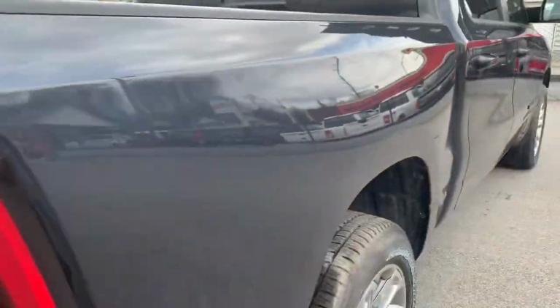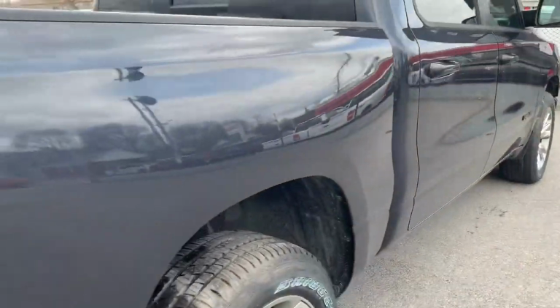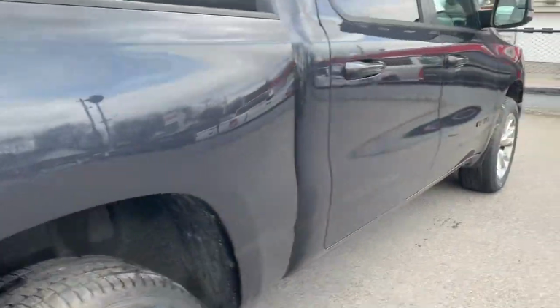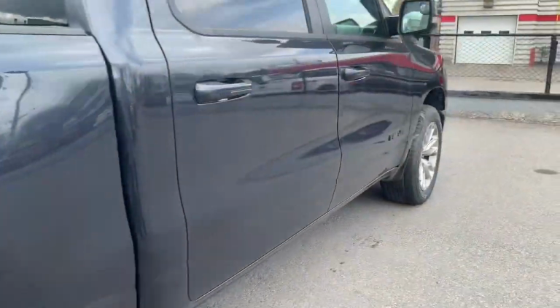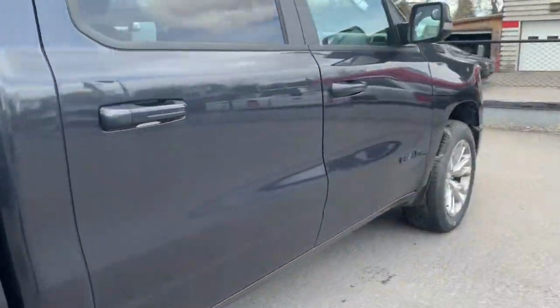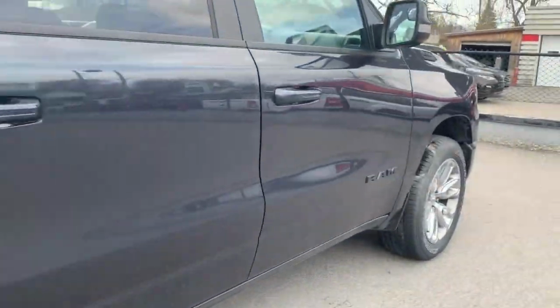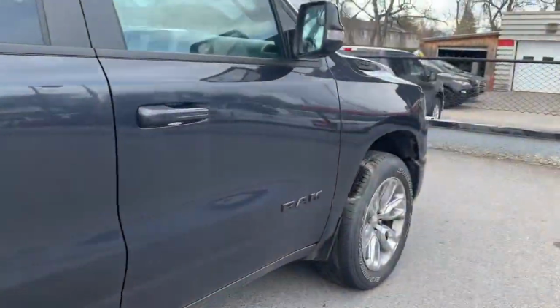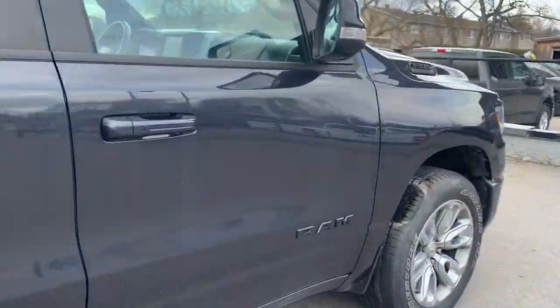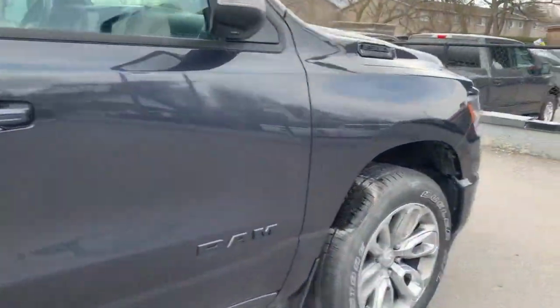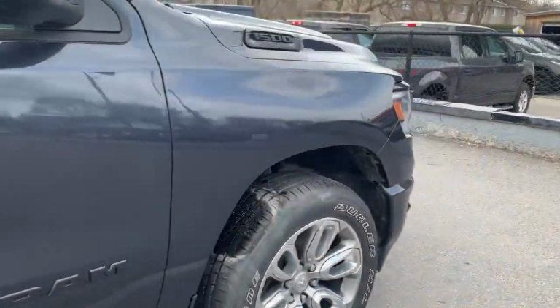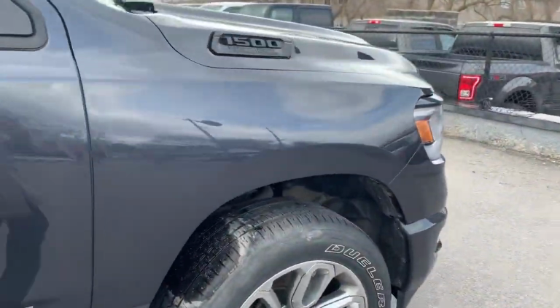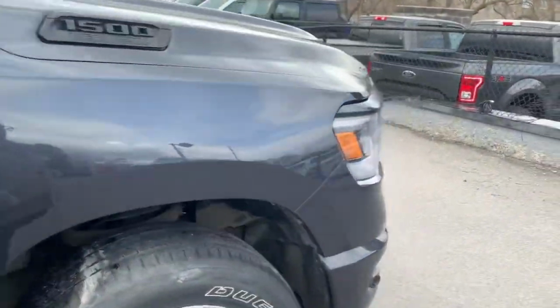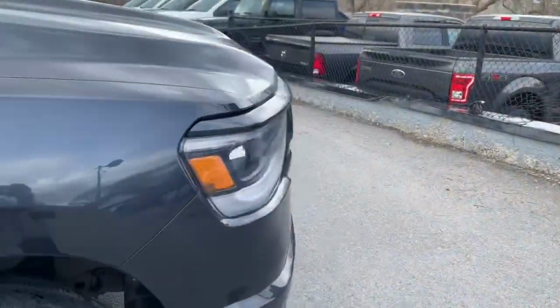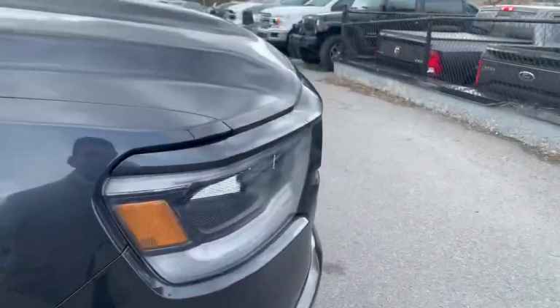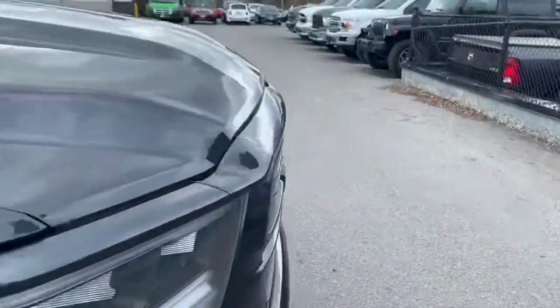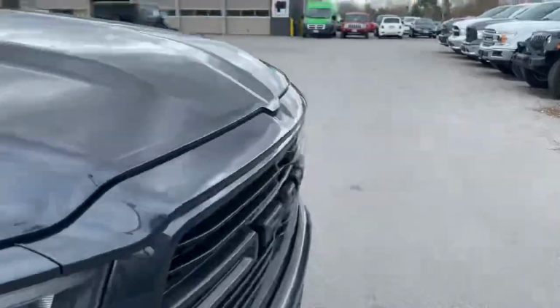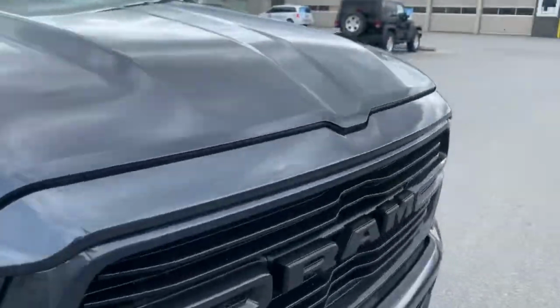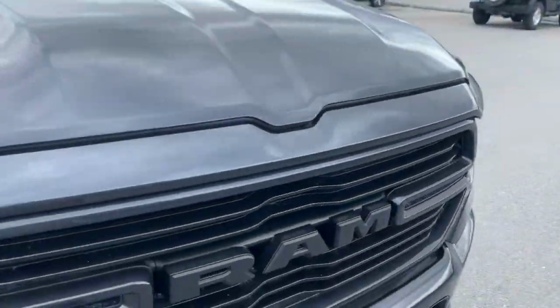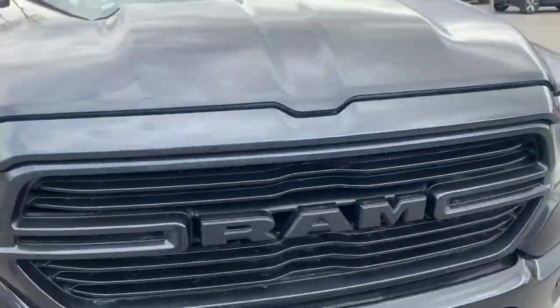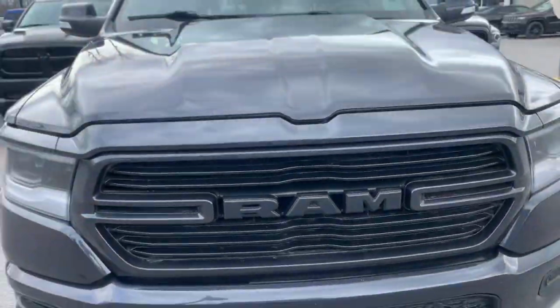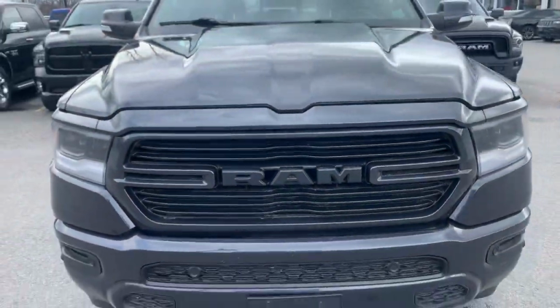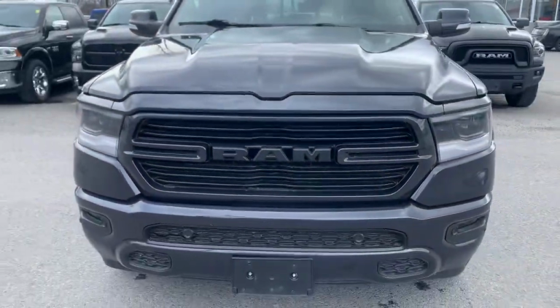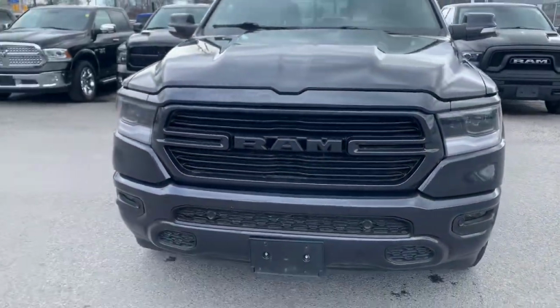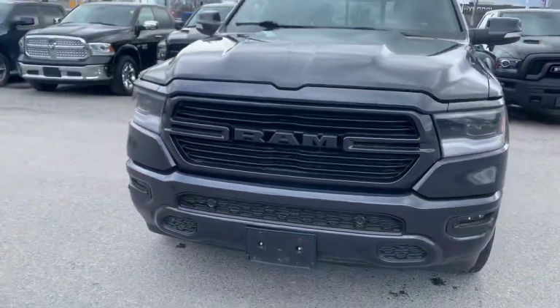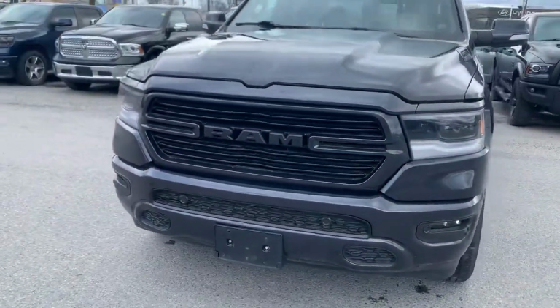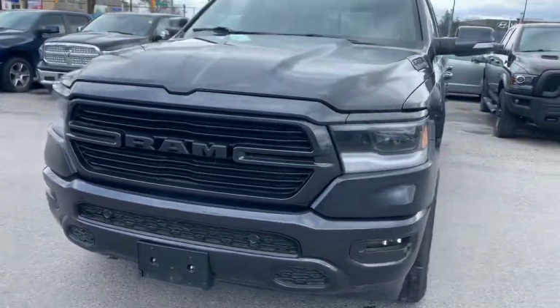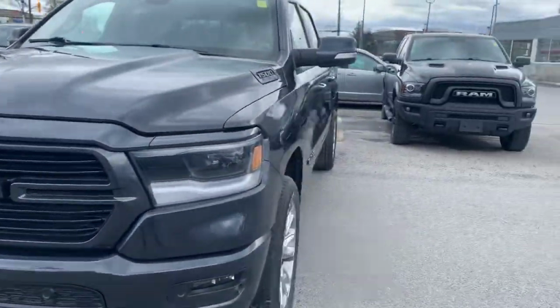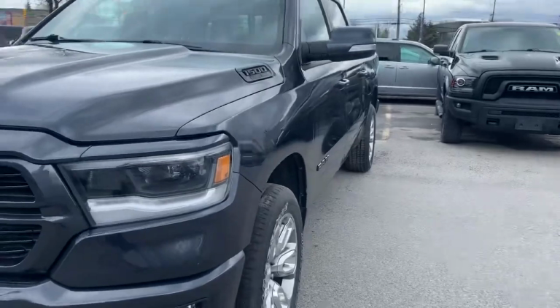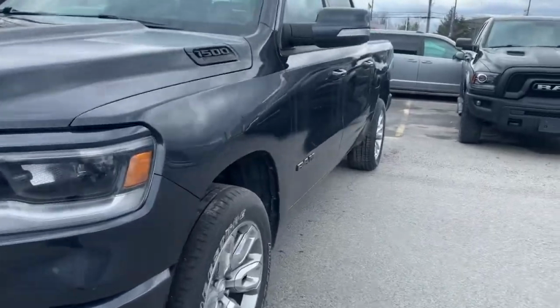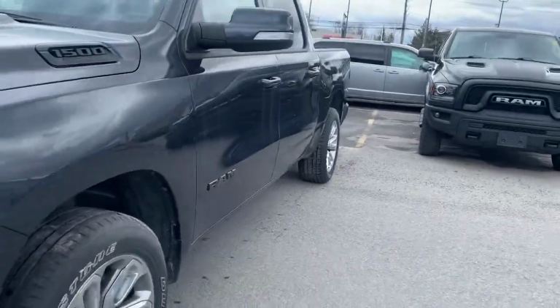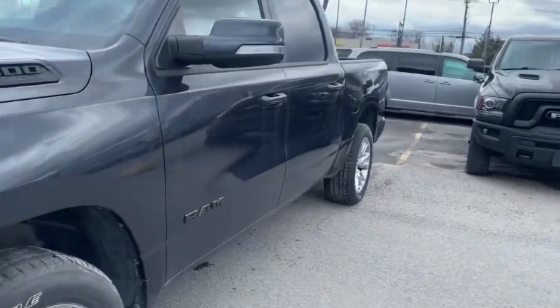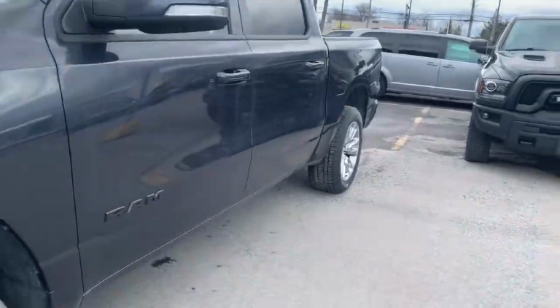It does have a trailer hitch receiver. Once we go inside you'll see quite a lot of features. This truck looks really mean from the front — this is the new body style of Rams.